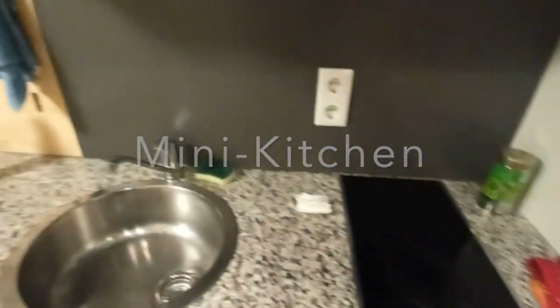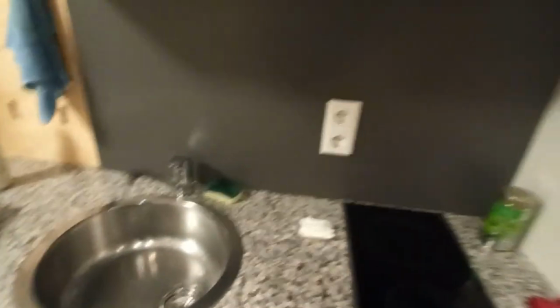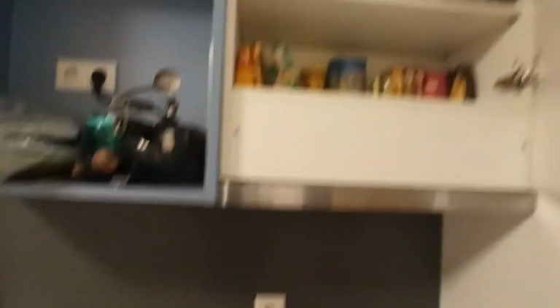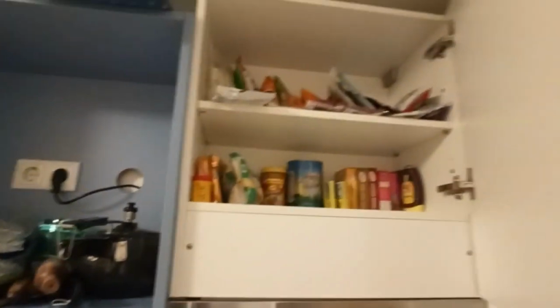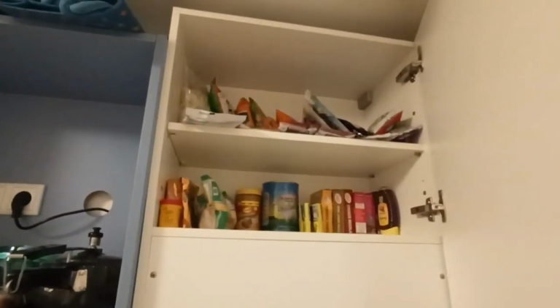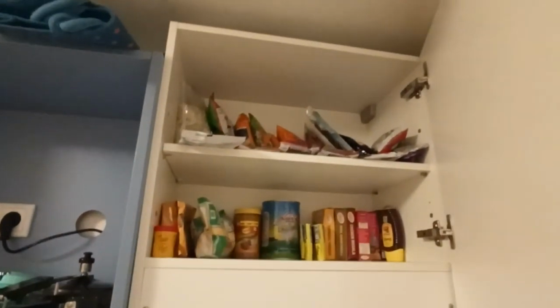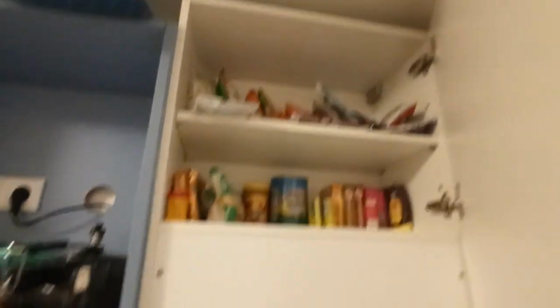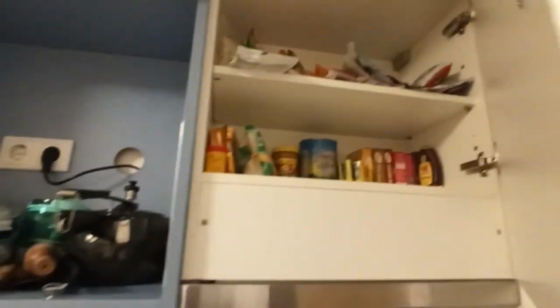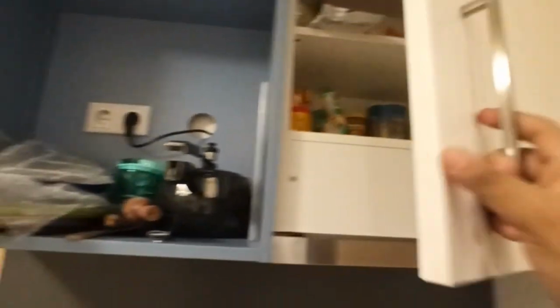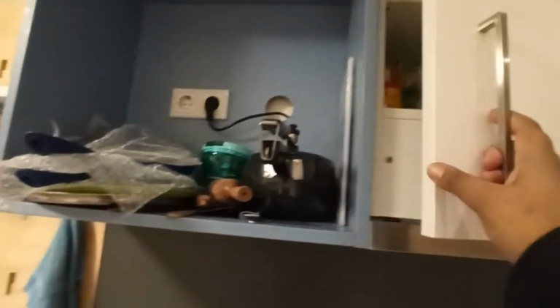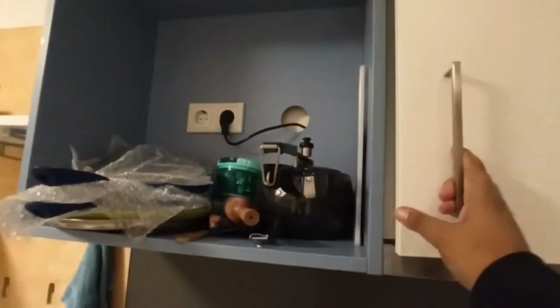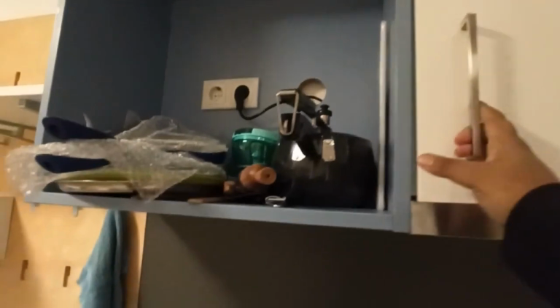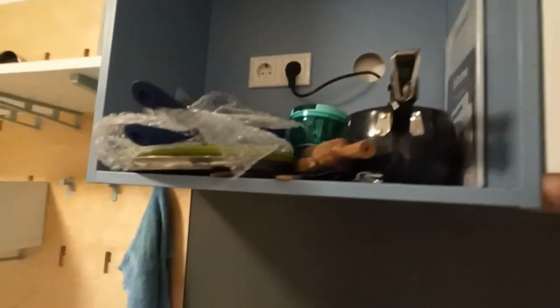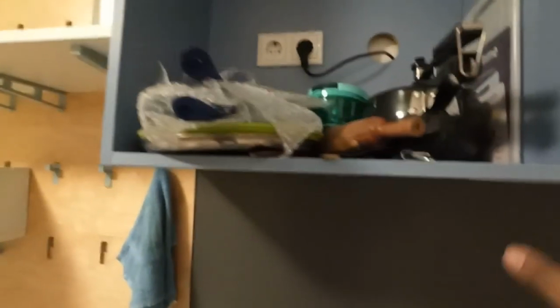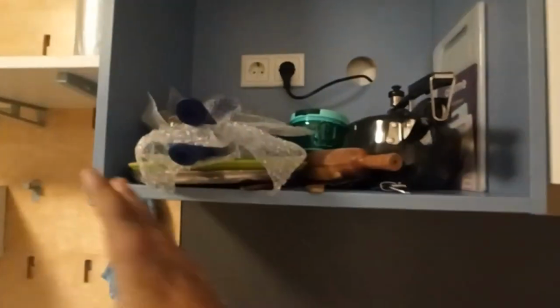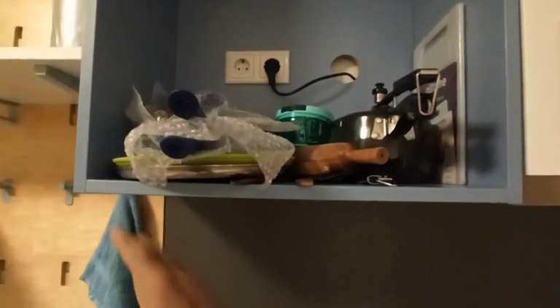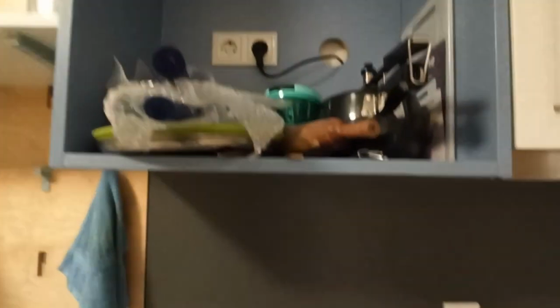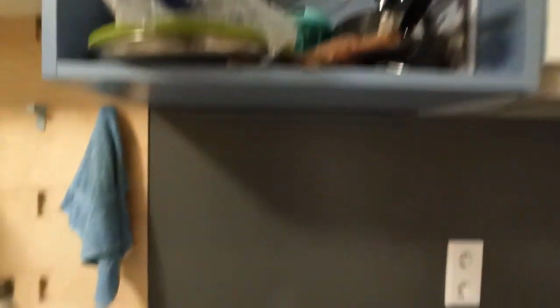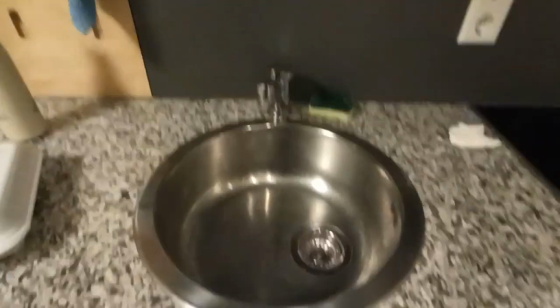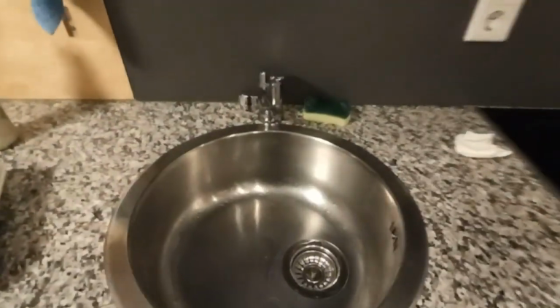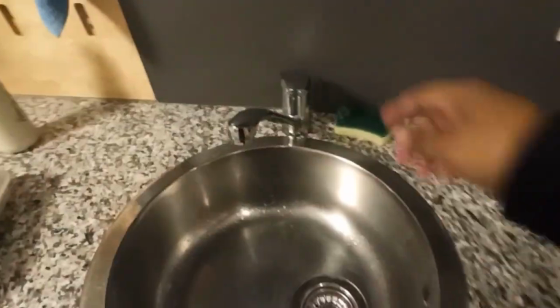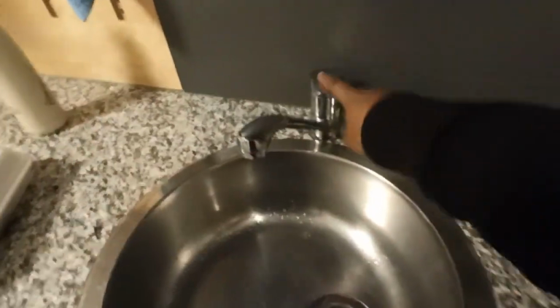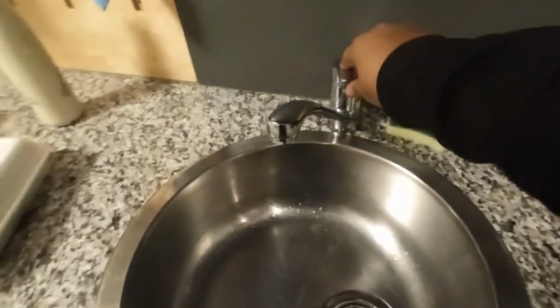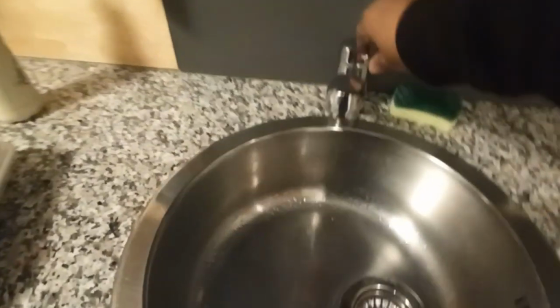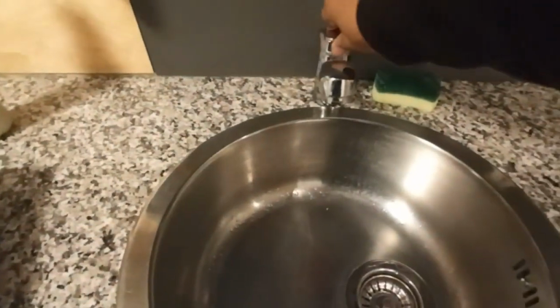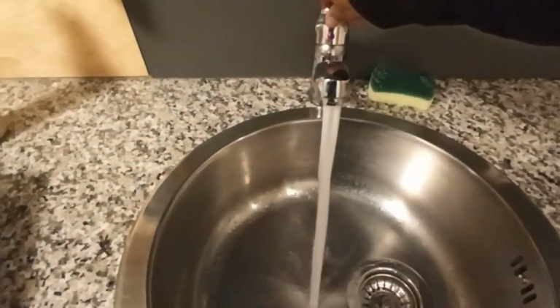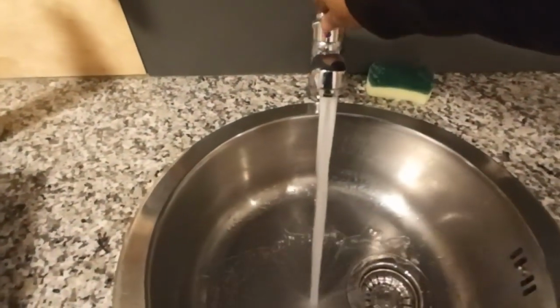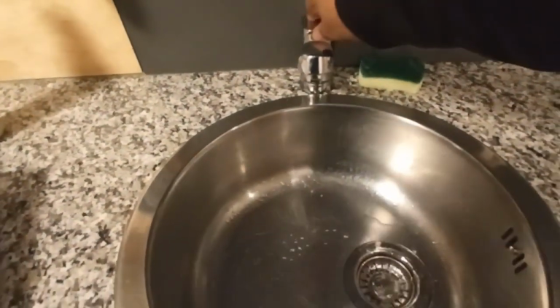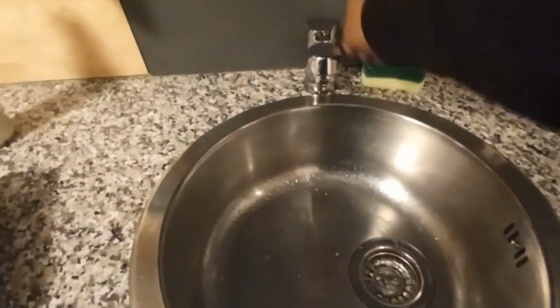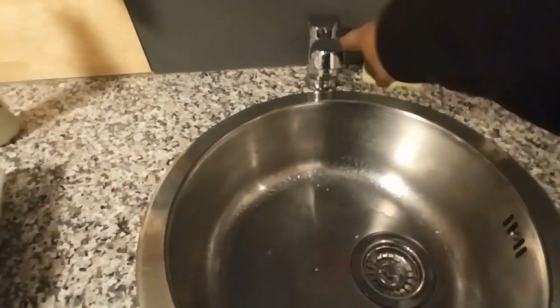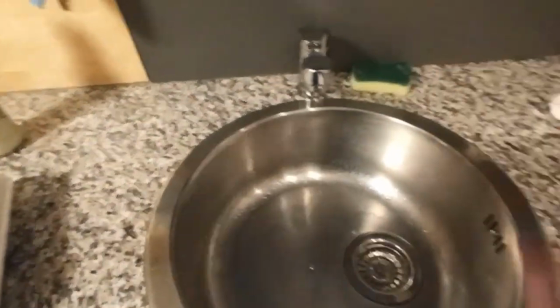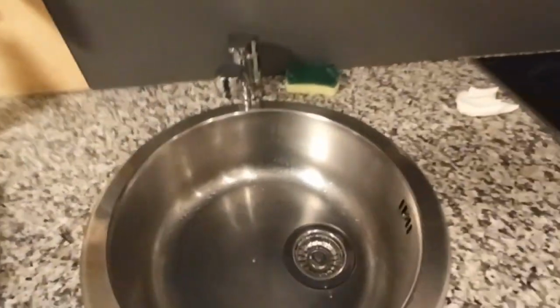Here you can keep your spices and all other kitchen-related stuff, and same way utensils and other items. Here you get a washing sink with hot water as well as cold water.